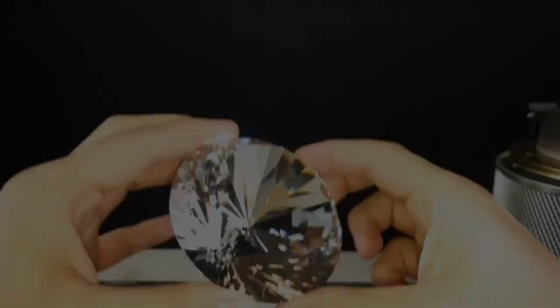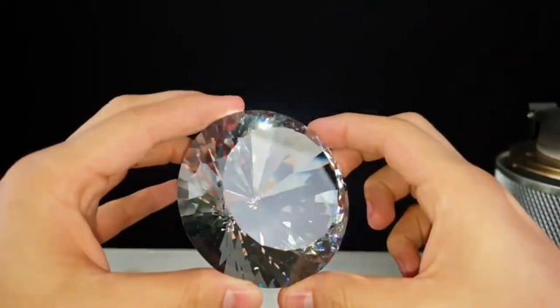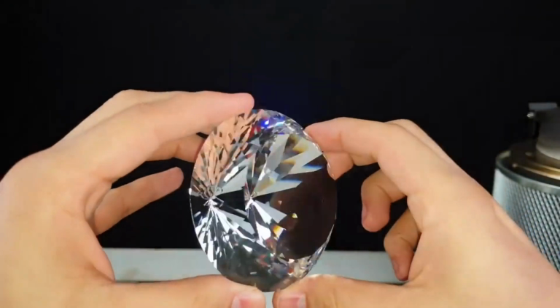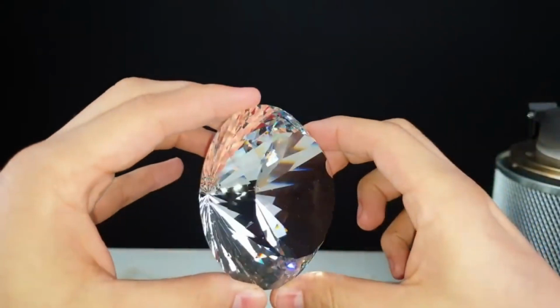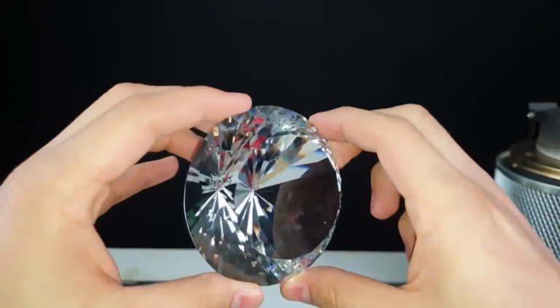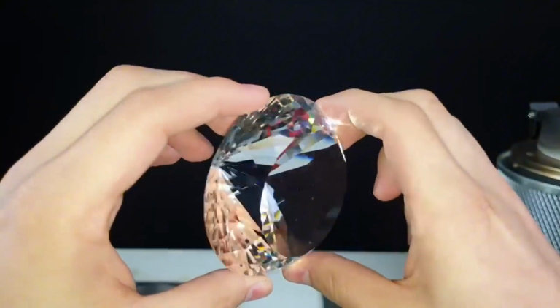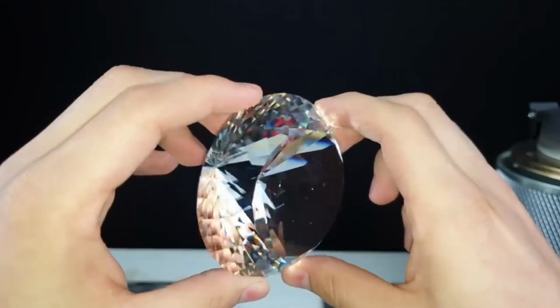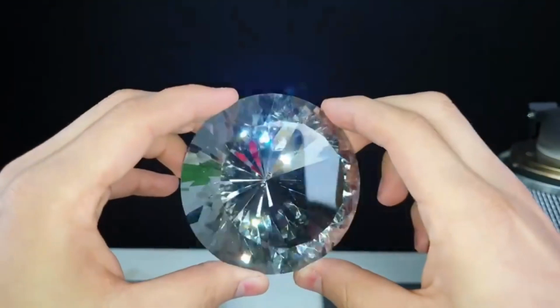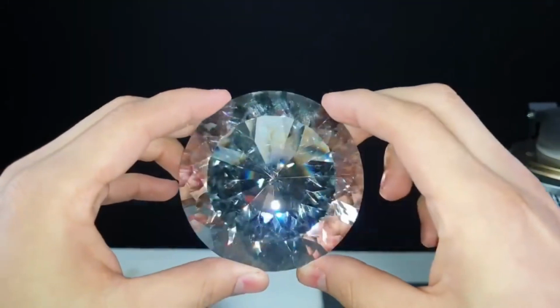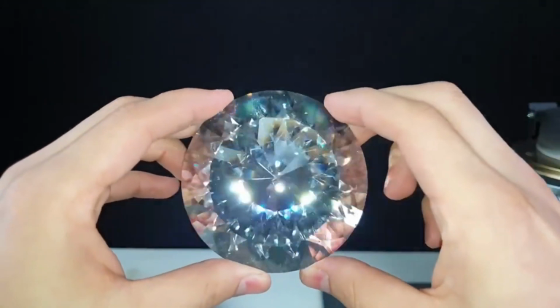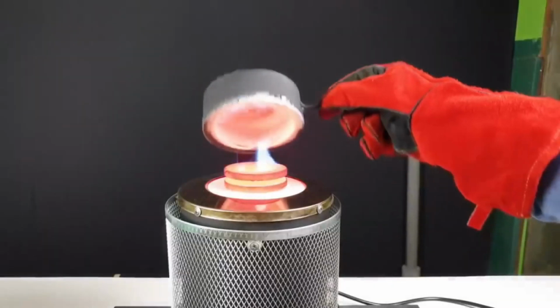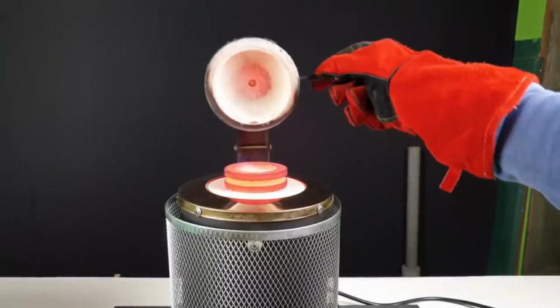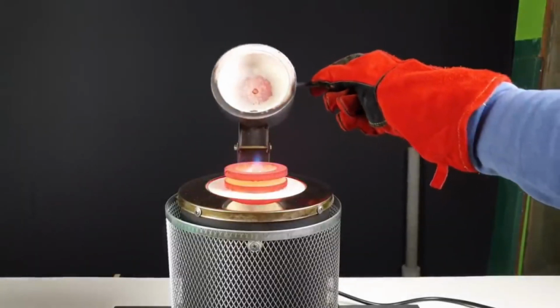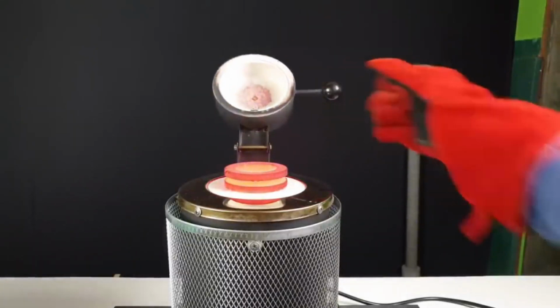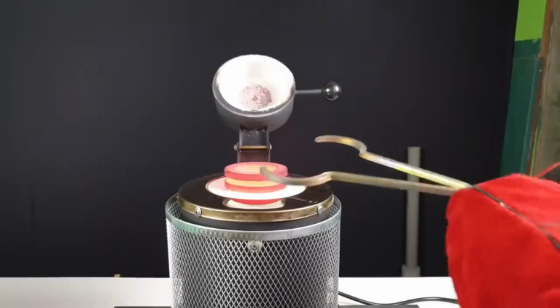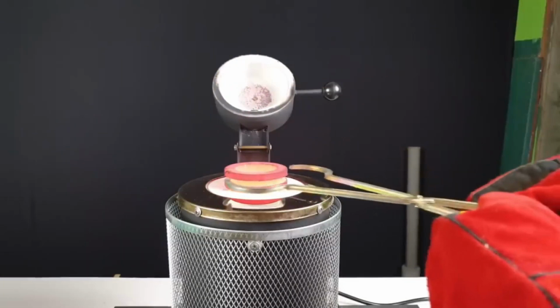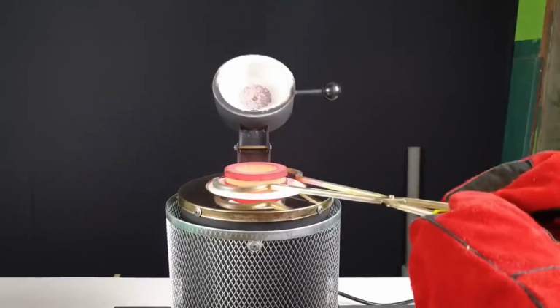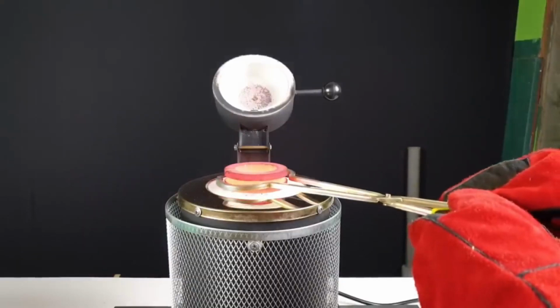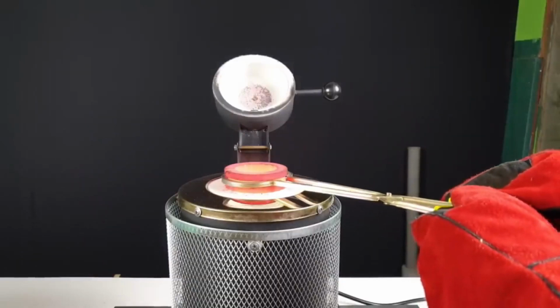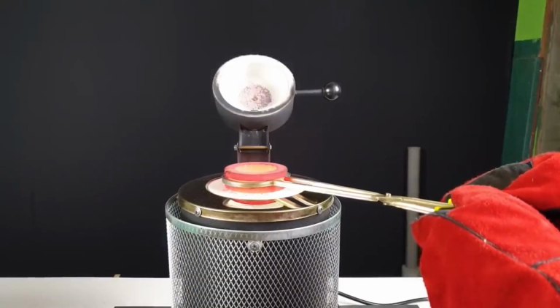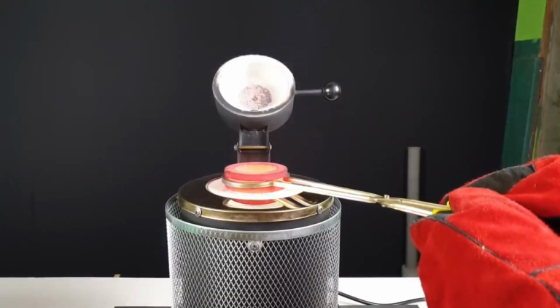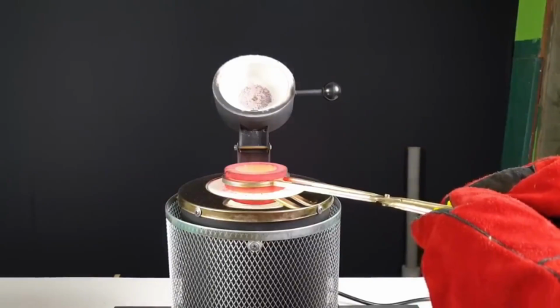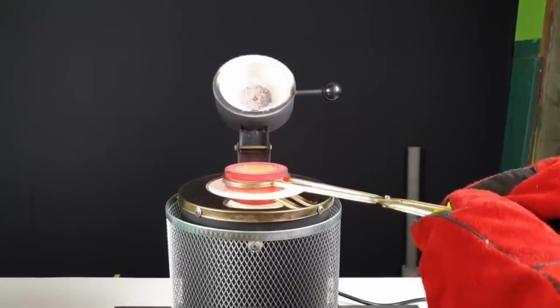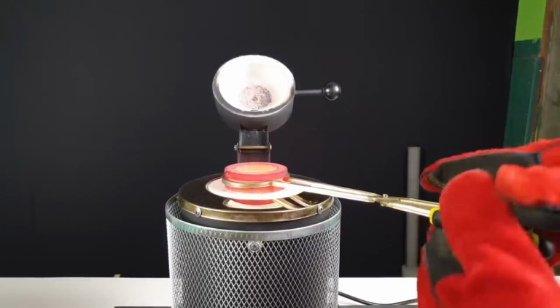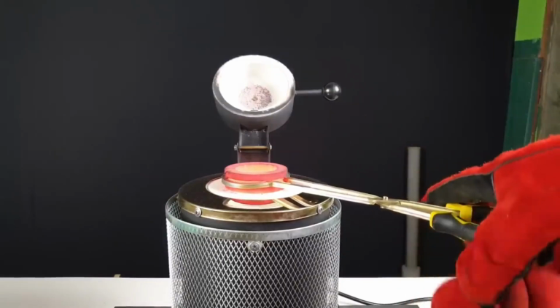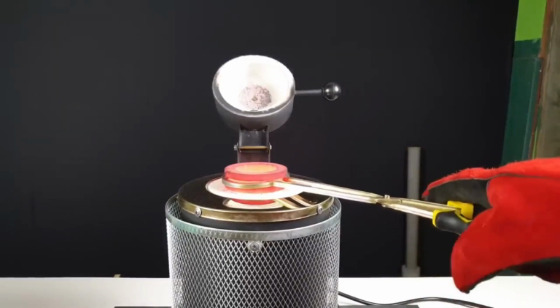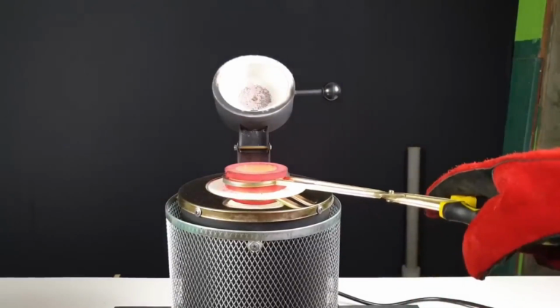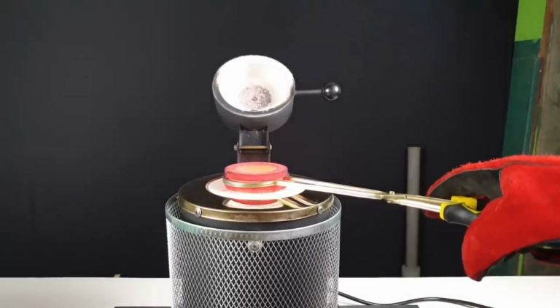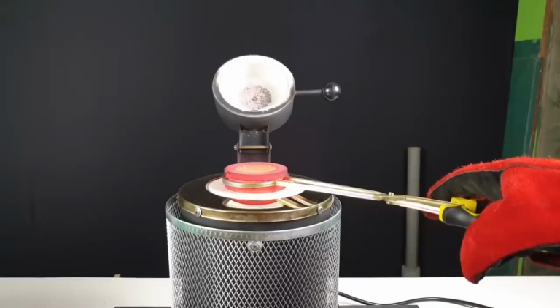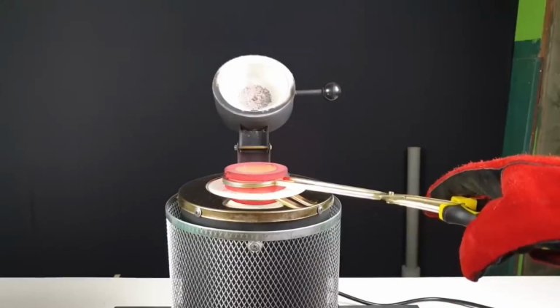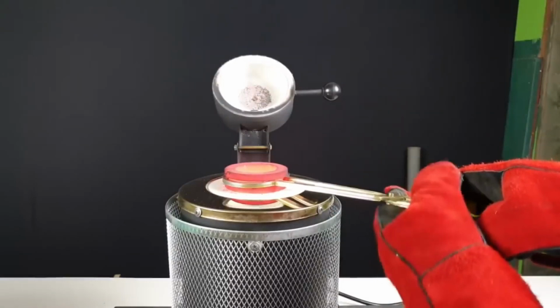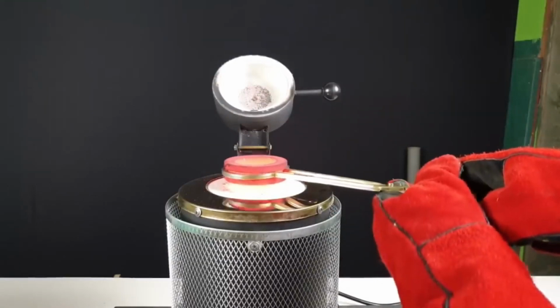What happens when you pour molten lava on a diamond? Diamonds are known for their incredible hardness and high melting point, around 4,500 degrees Celsius. But can they withstand the intense heat of molten lava, which reaches temperatures up to 1,200 degrees Celsius?